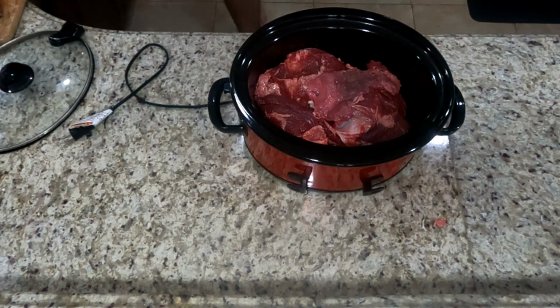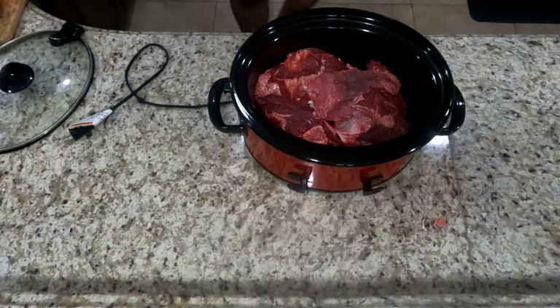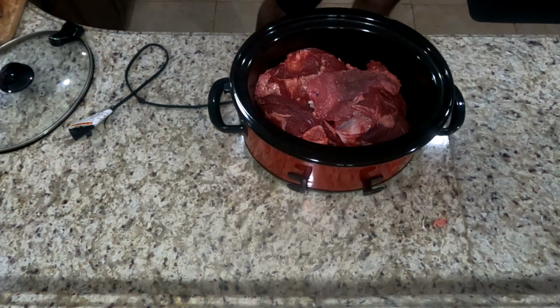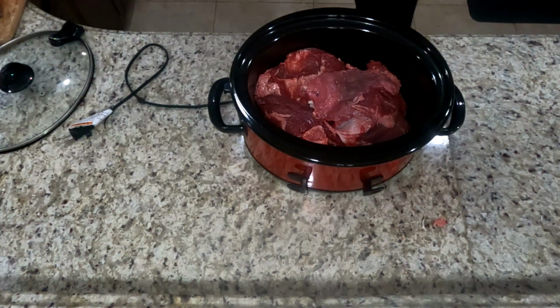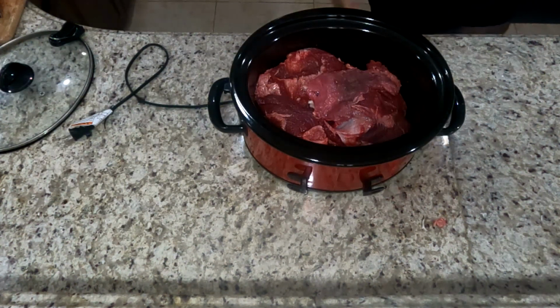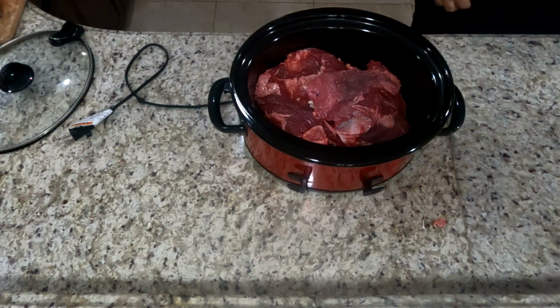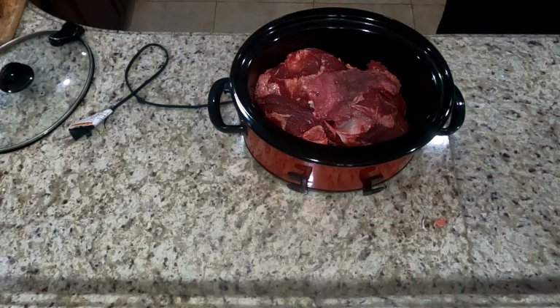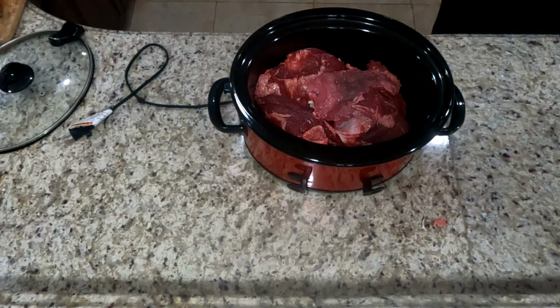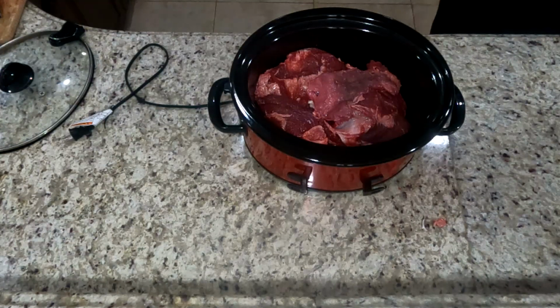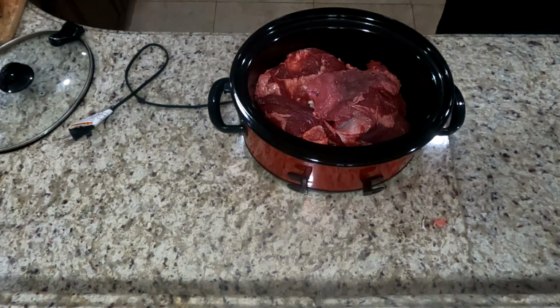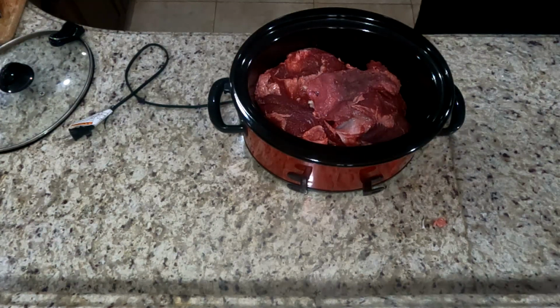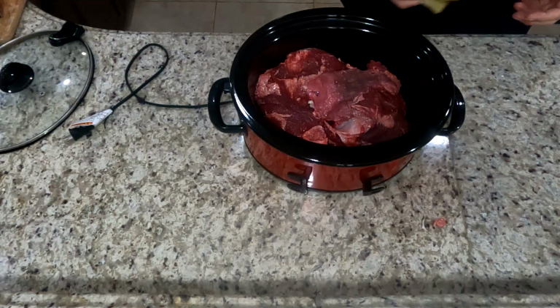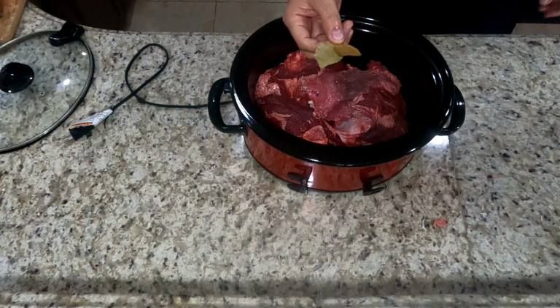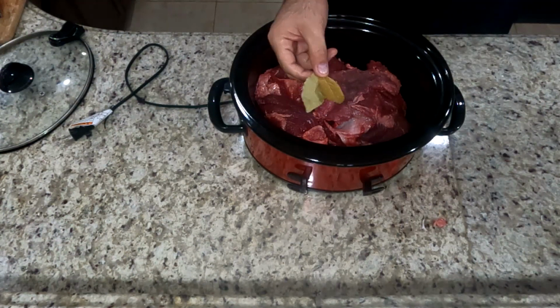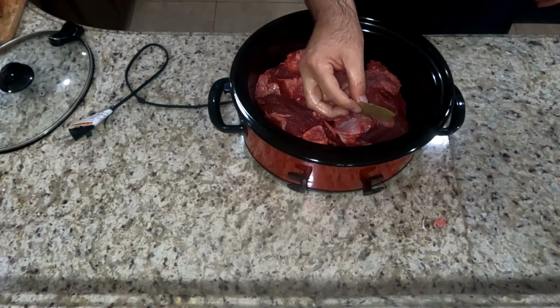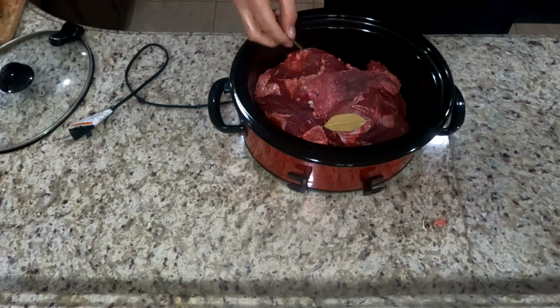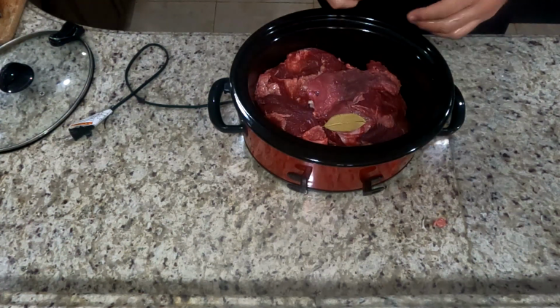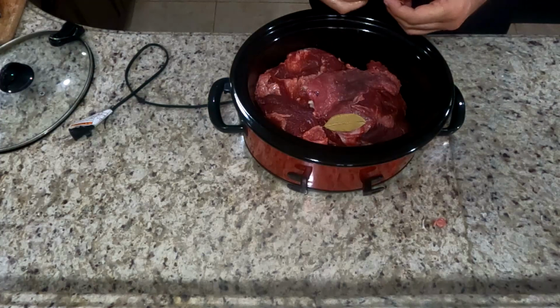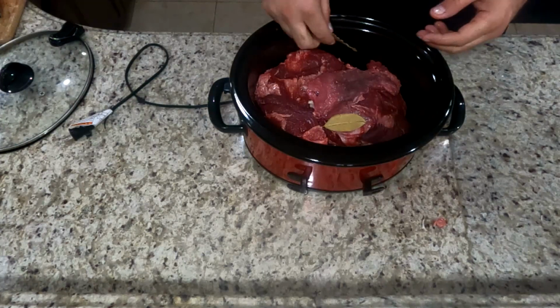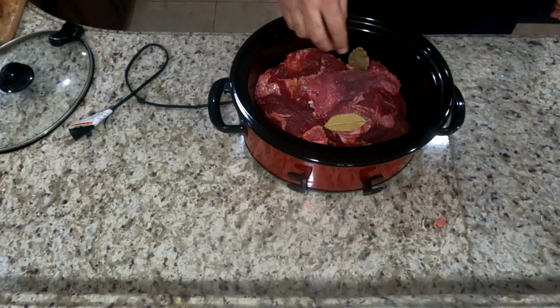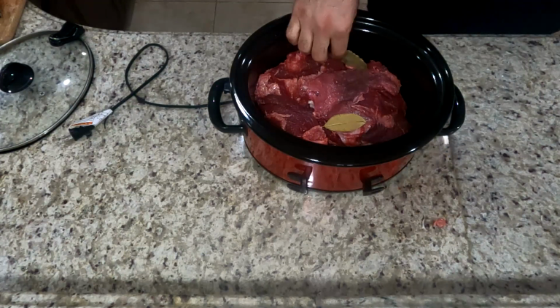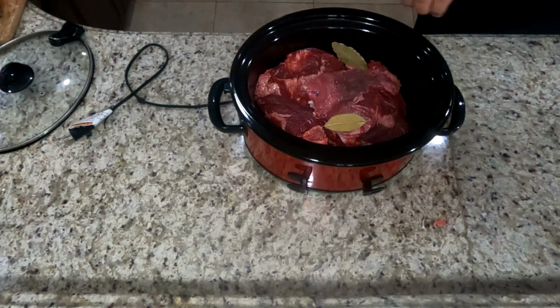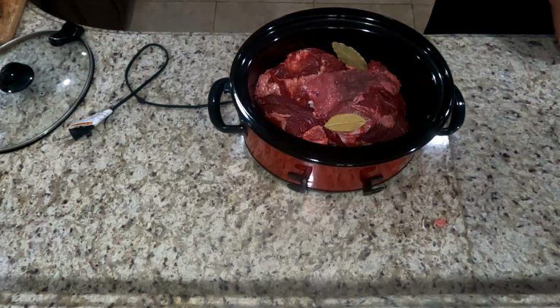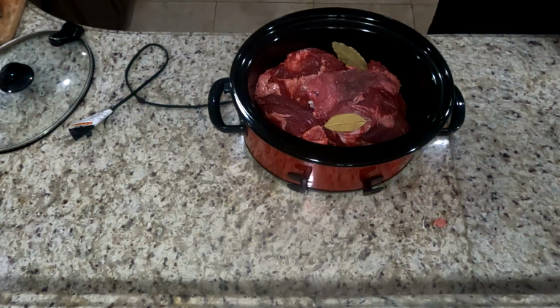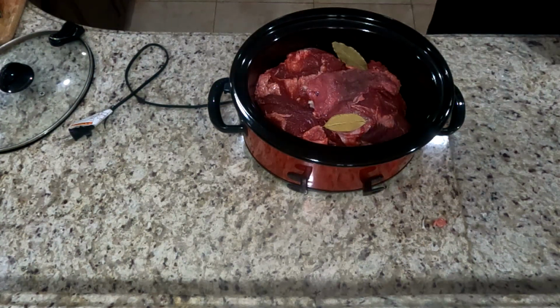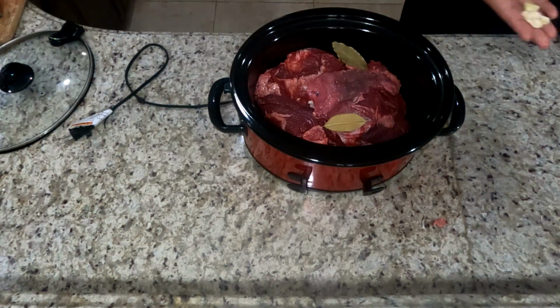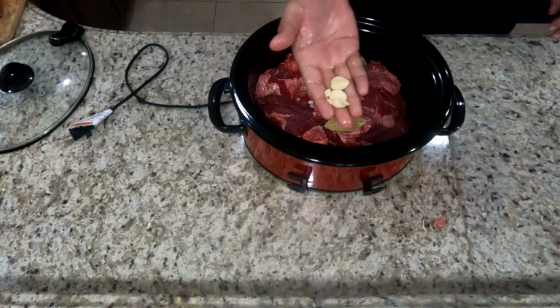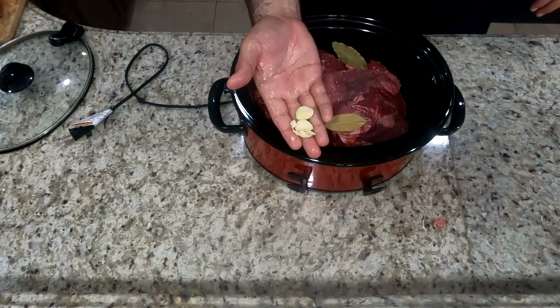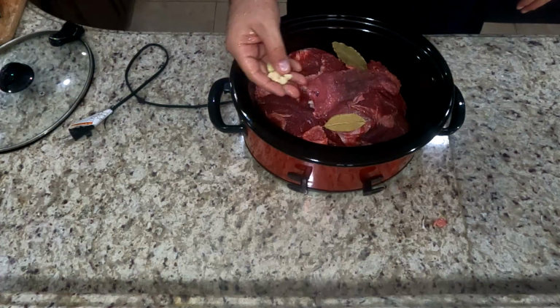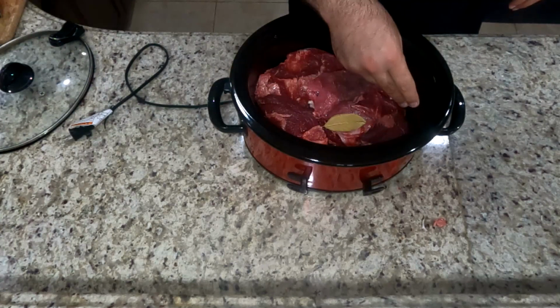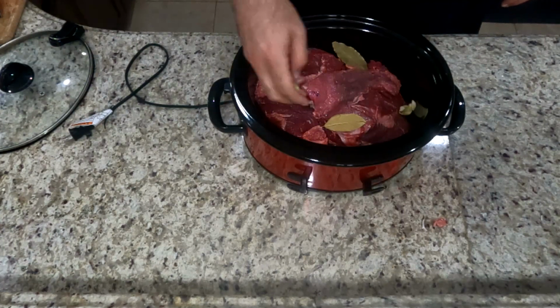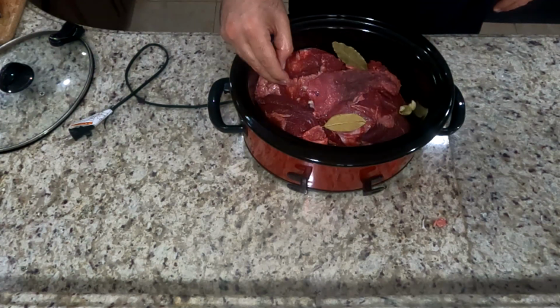We're going to go ahead and throw your four and a half pounds of beef cheeks into the crock pot. Add the bay leaves, the half an onion, and the garlic cloves with the kosher salt.